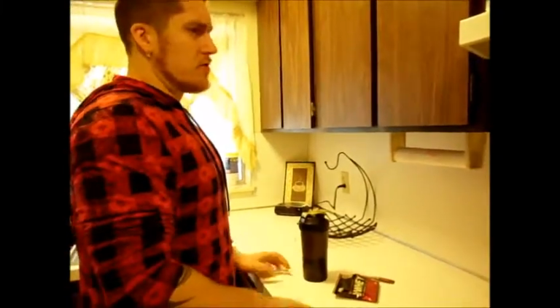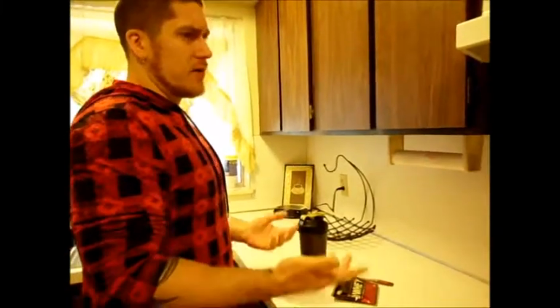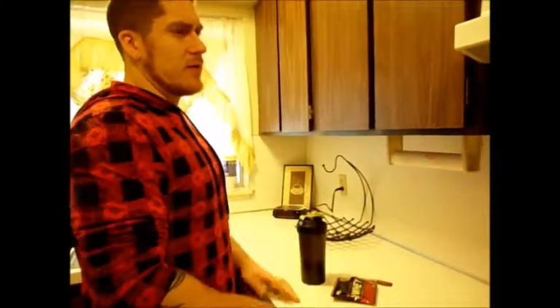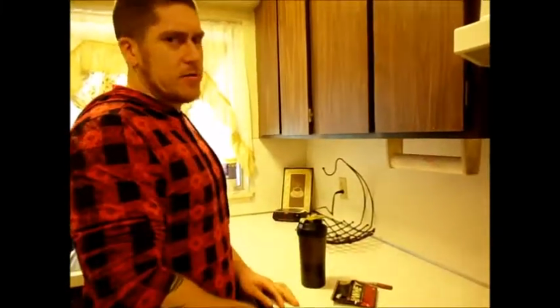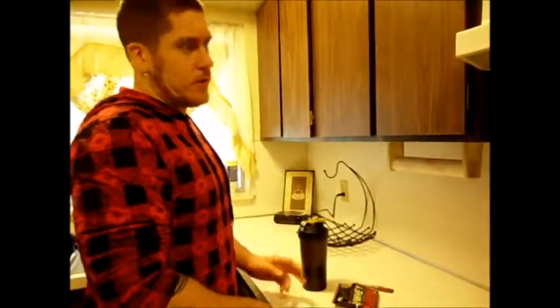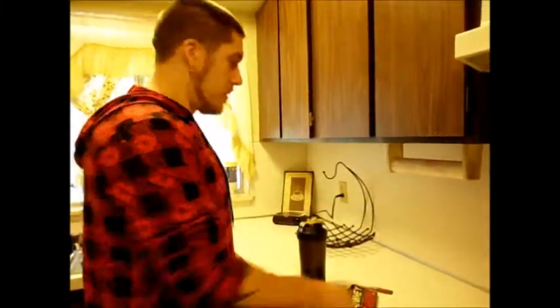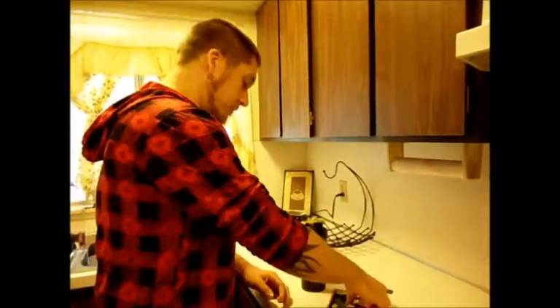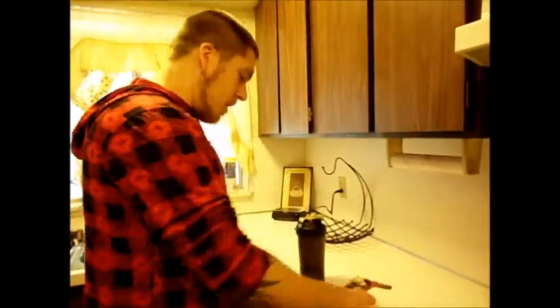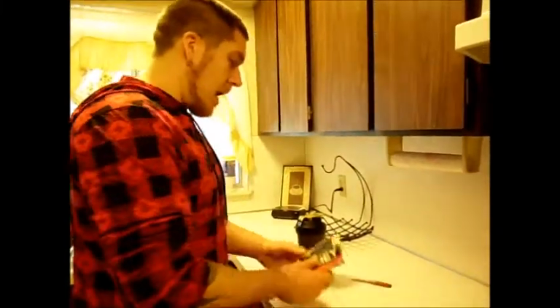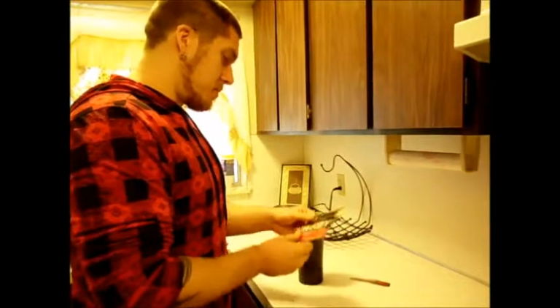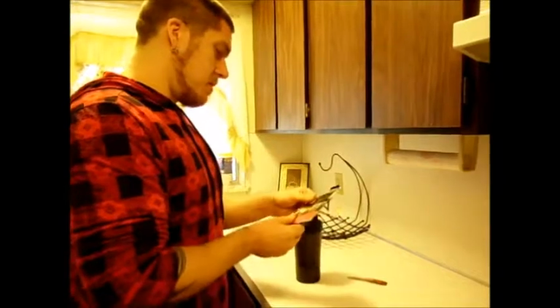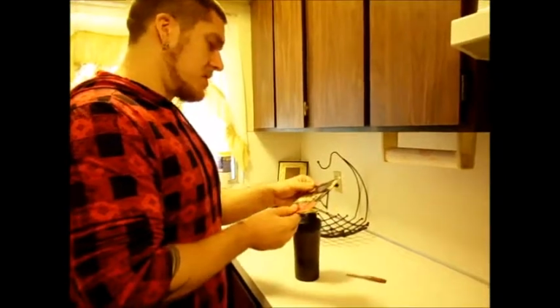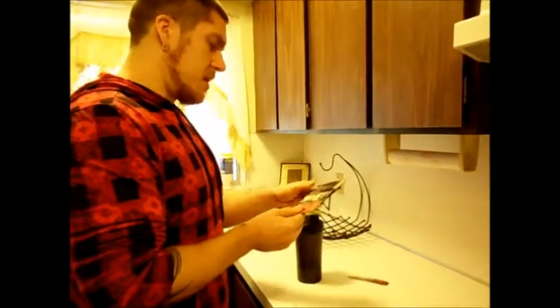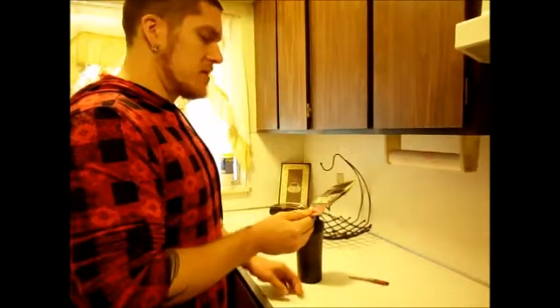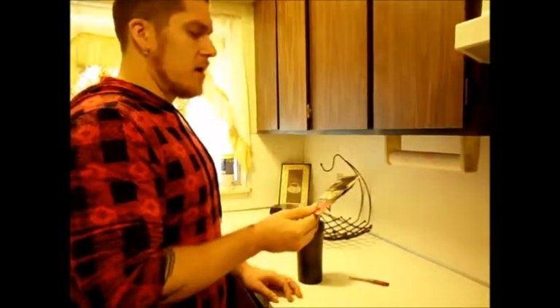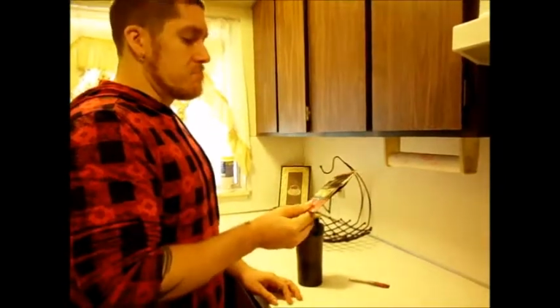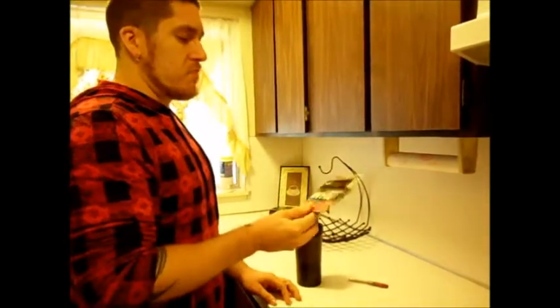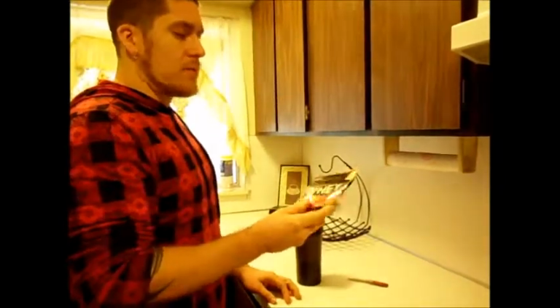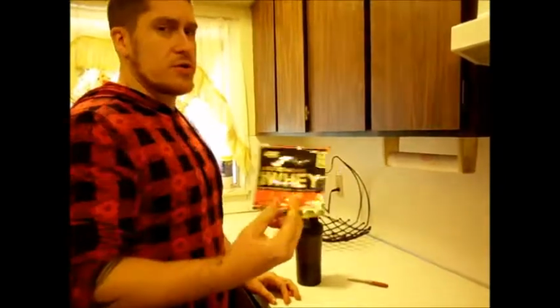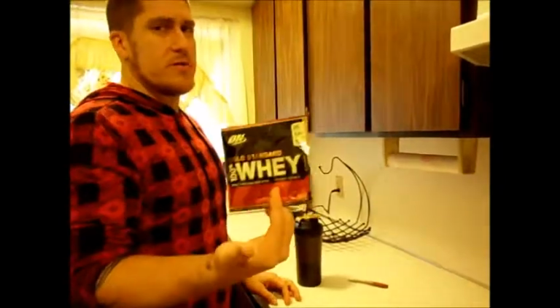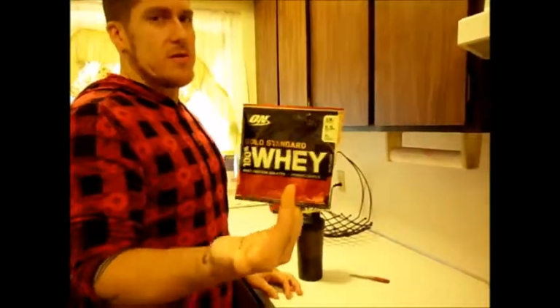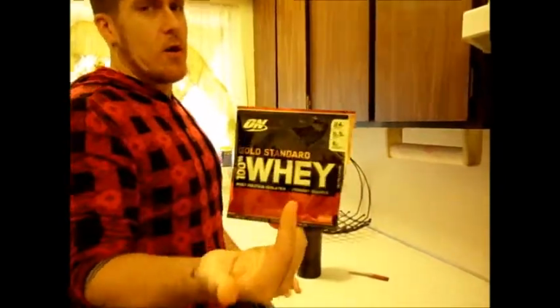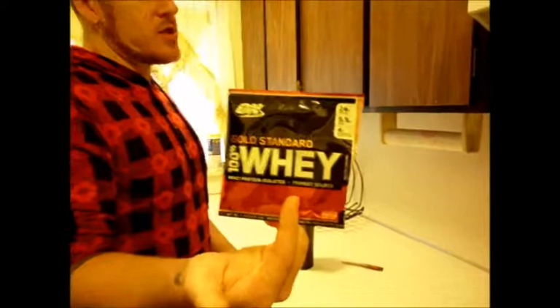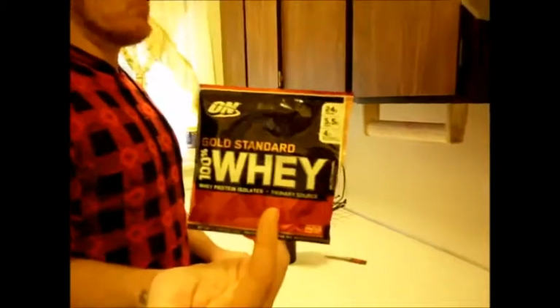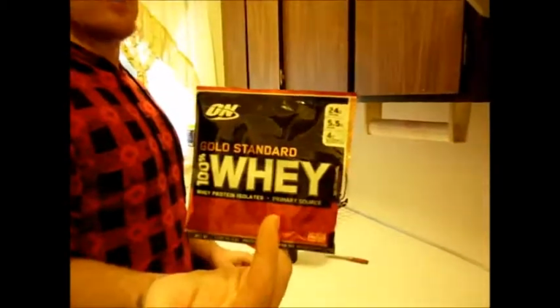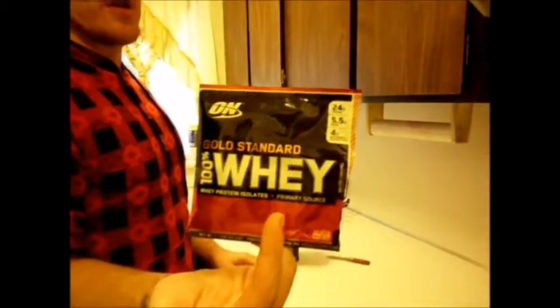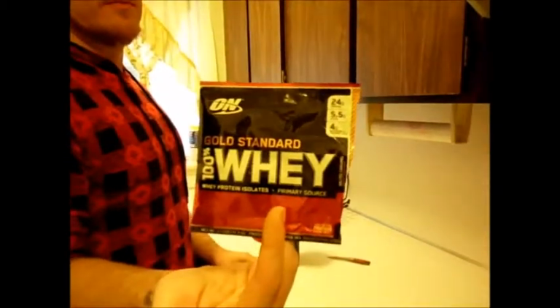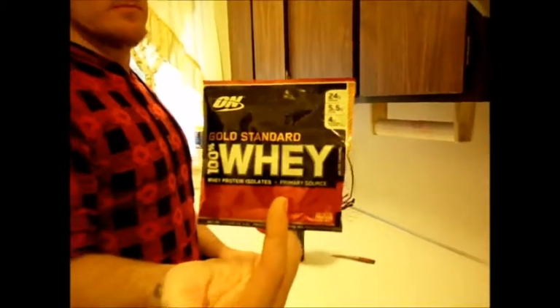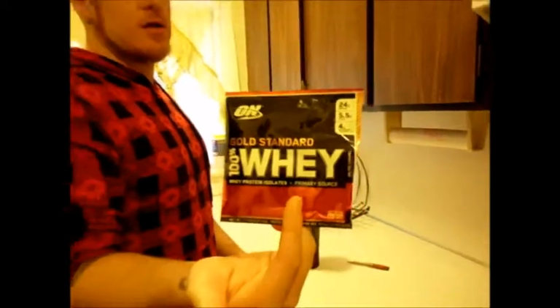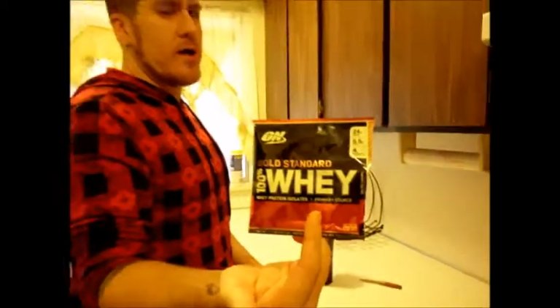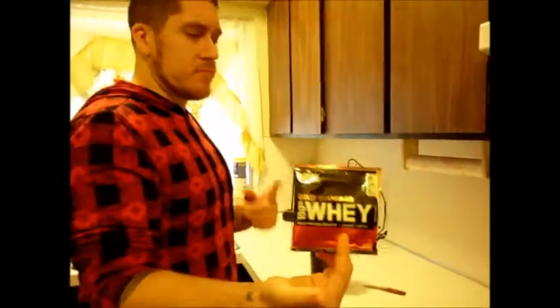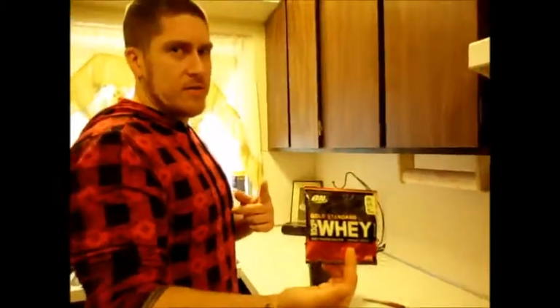Any deviation from the standard regular flavors is a good thing — French vanilla can only go so far. I think it's pretty good. I say try it. Optimum Nutrition, there's stuff you can't go wrong with. Give it a shot. Keep on looking, everybody.